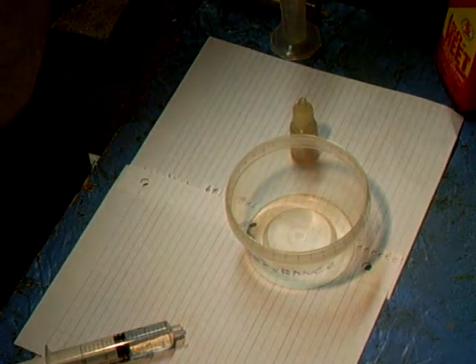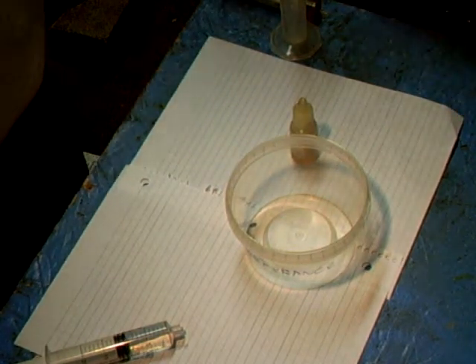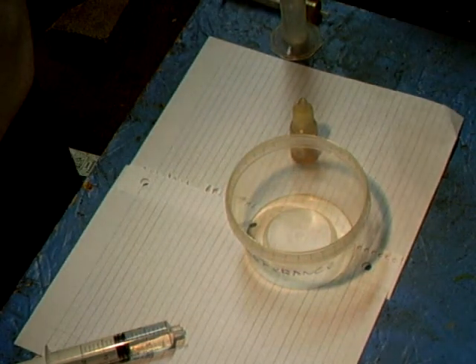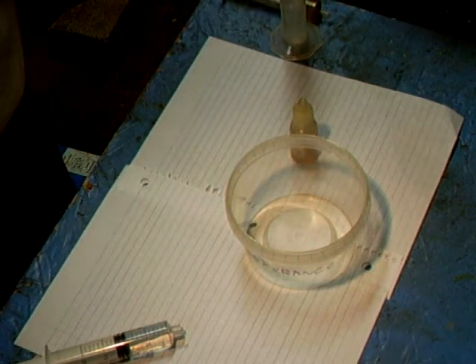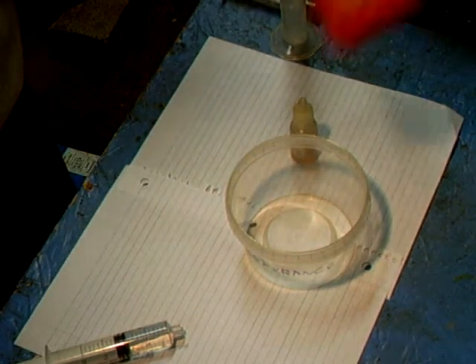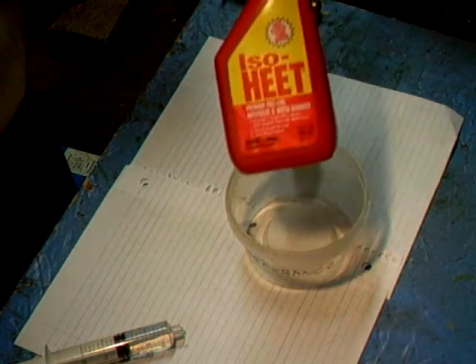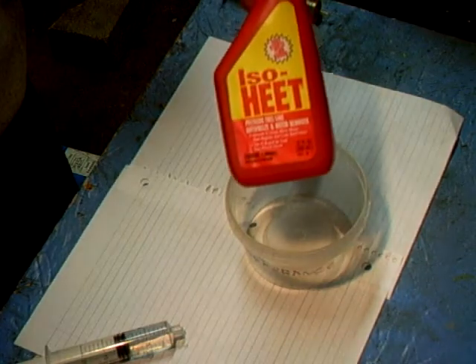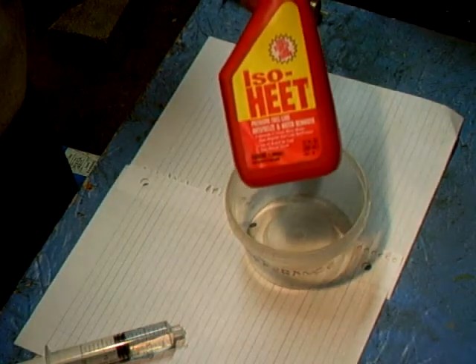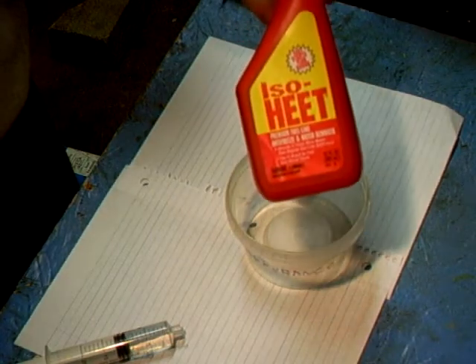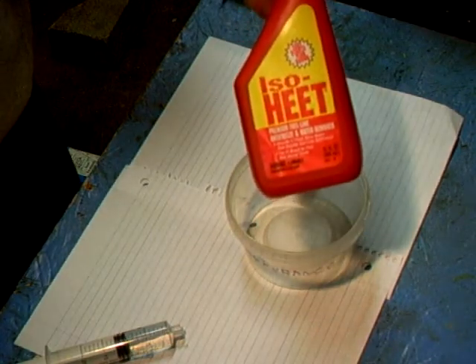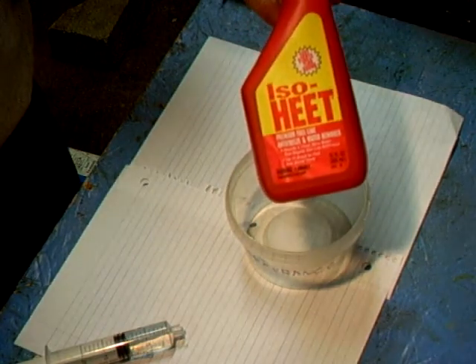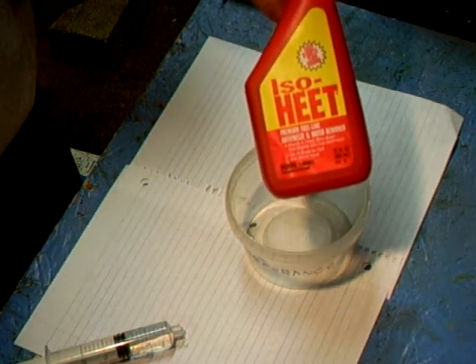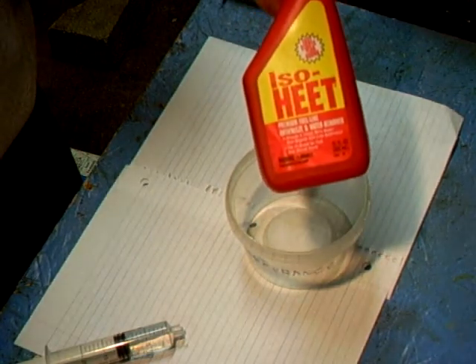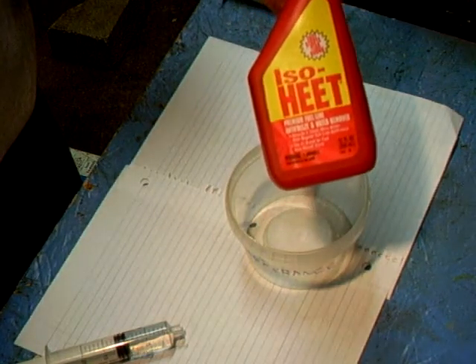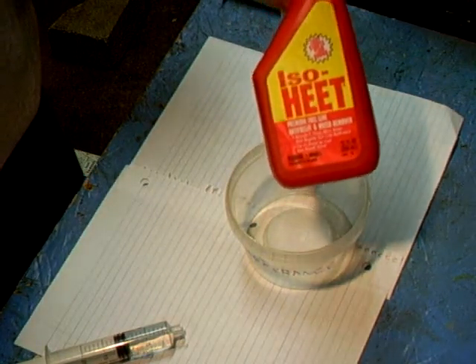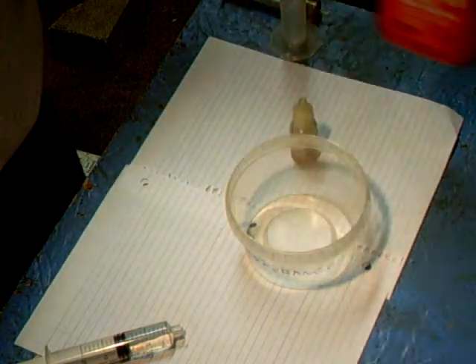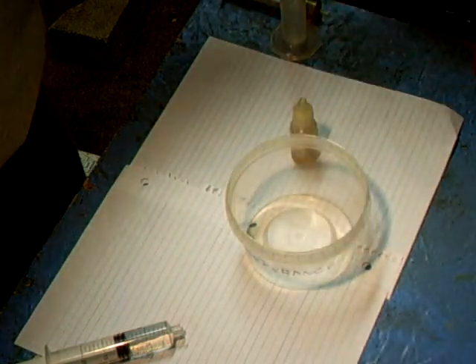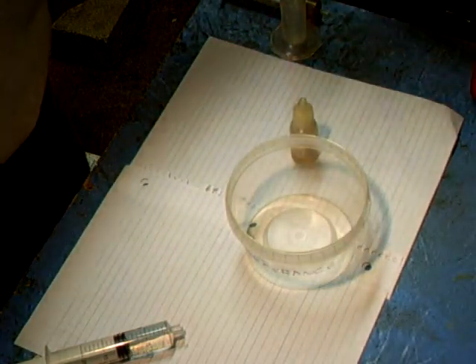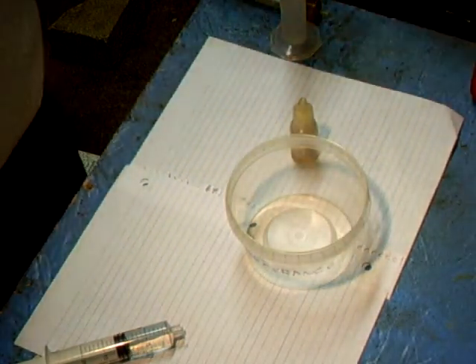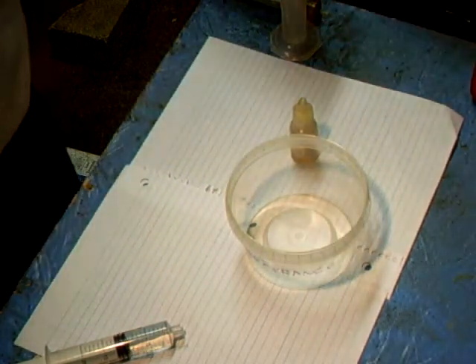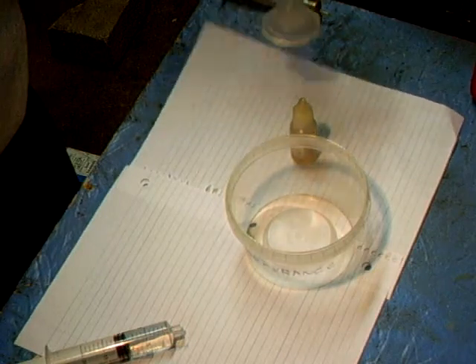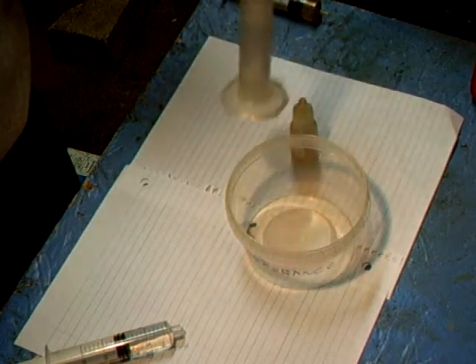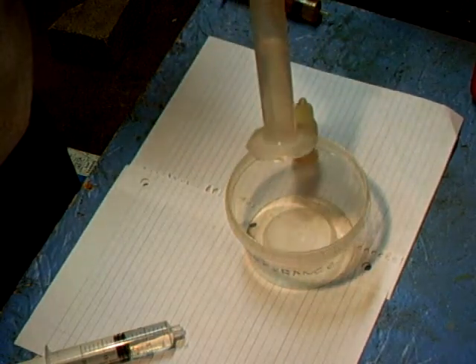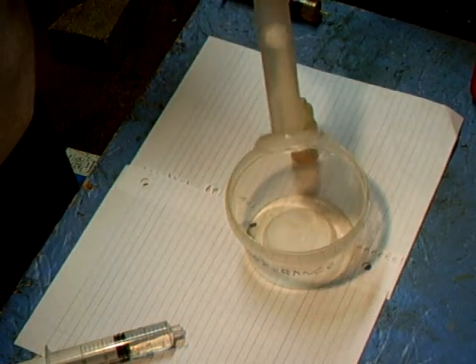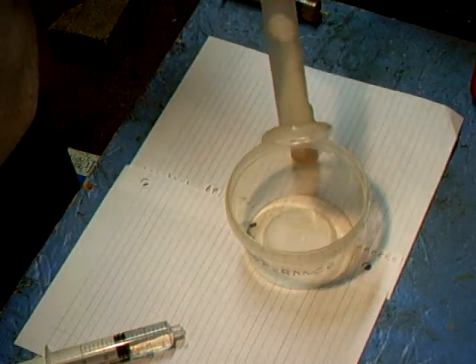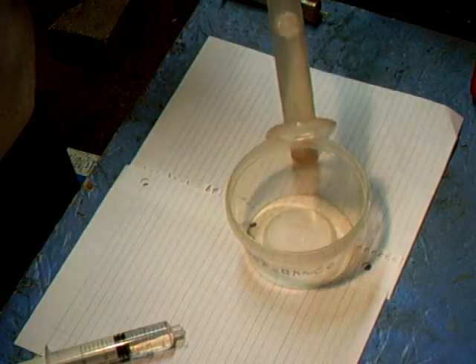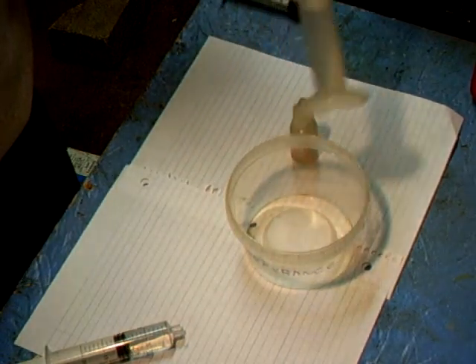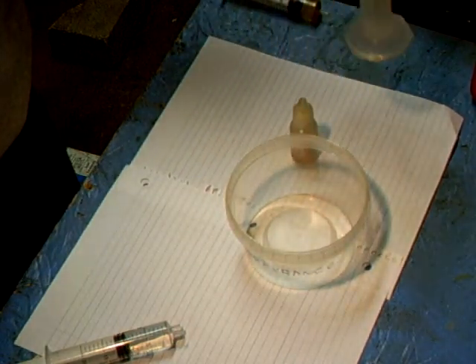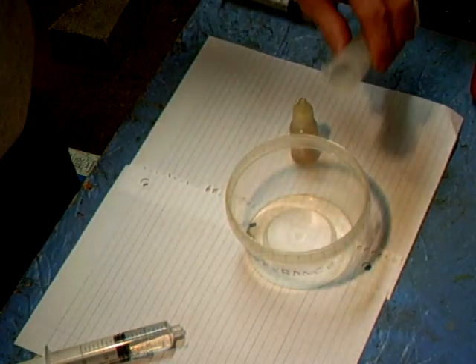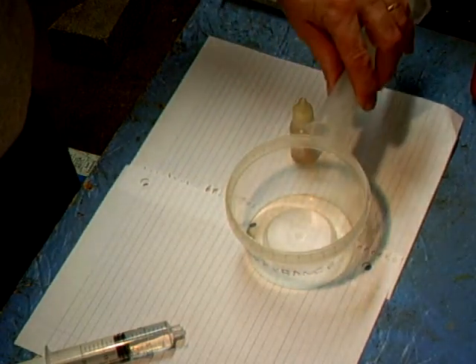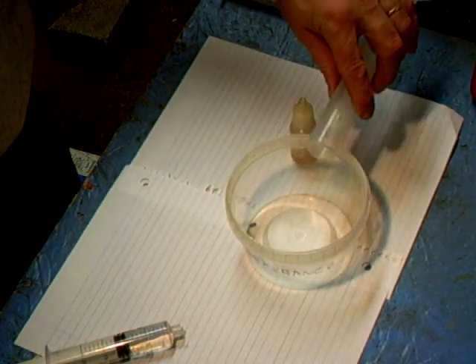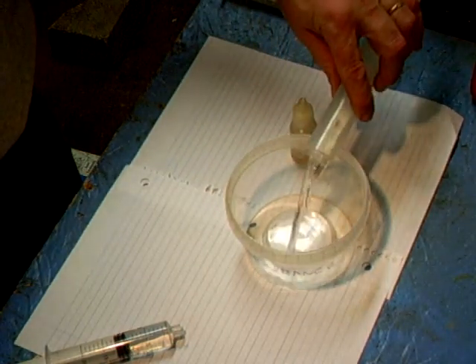Let's get started. We have the heat and isopropyl alcohol. I've already pre-measured out 20 milliliters. Dump that in the container.